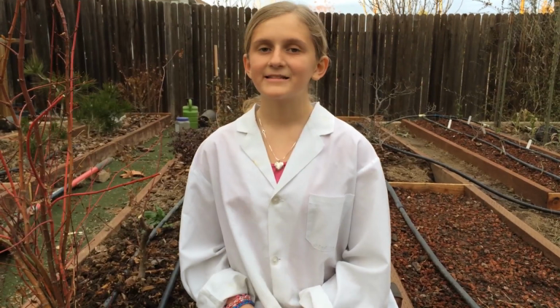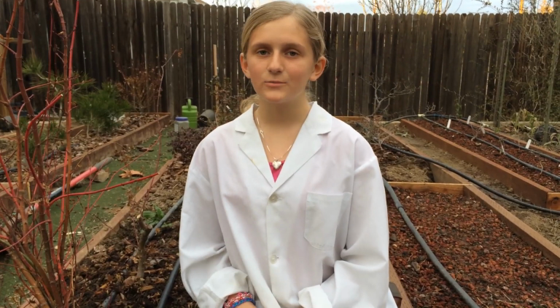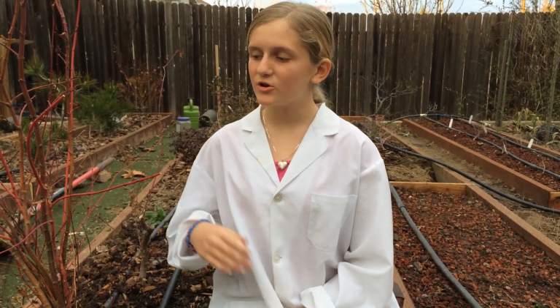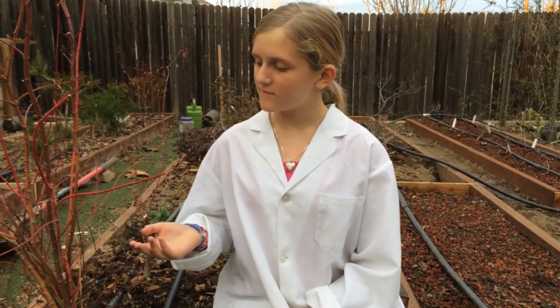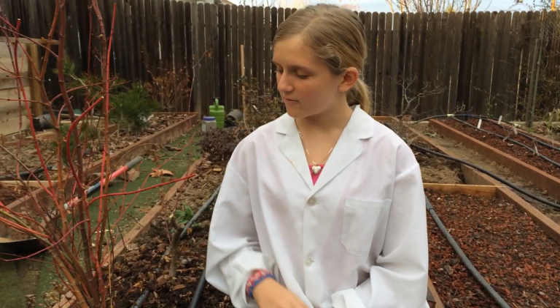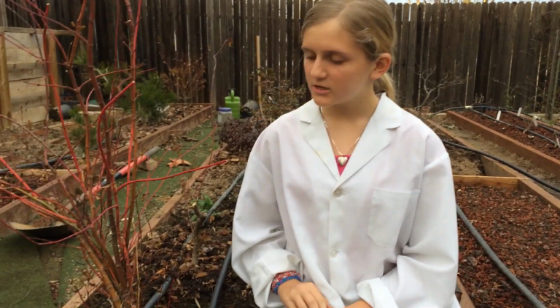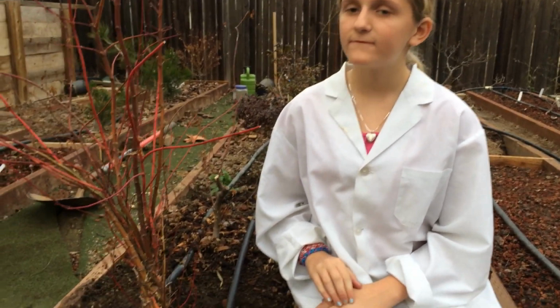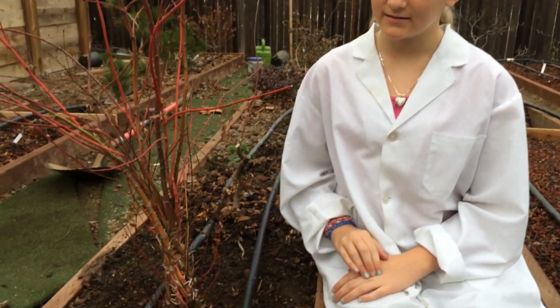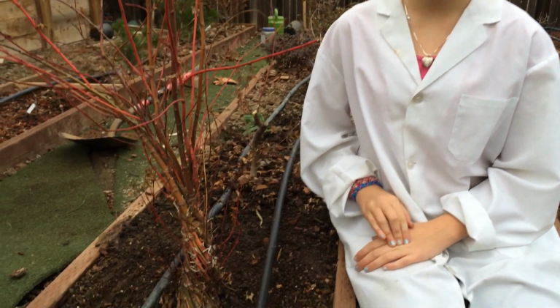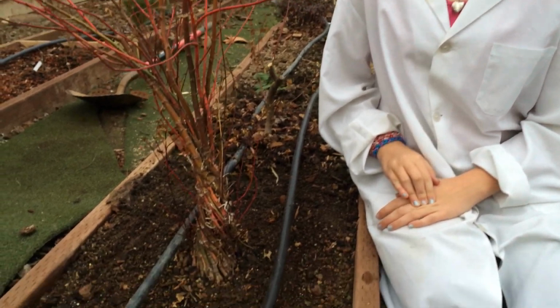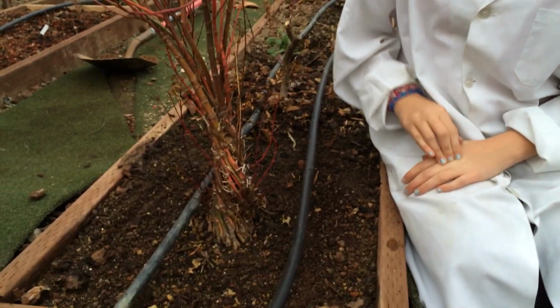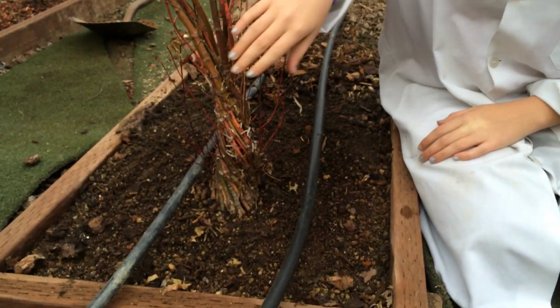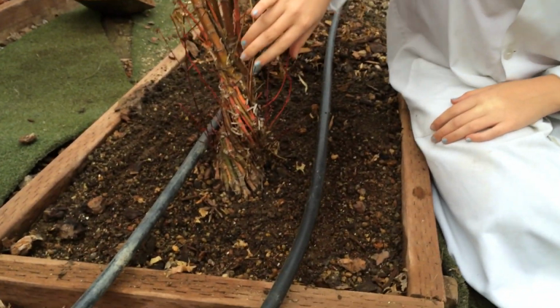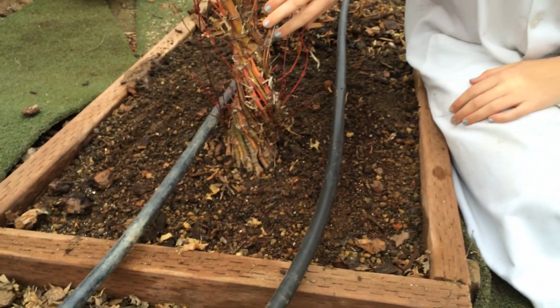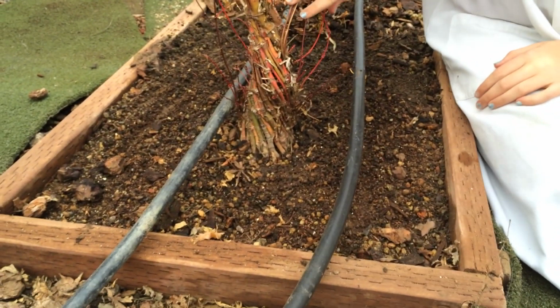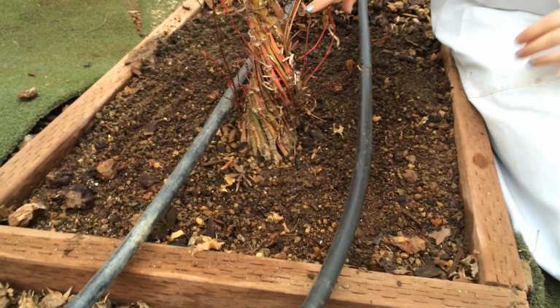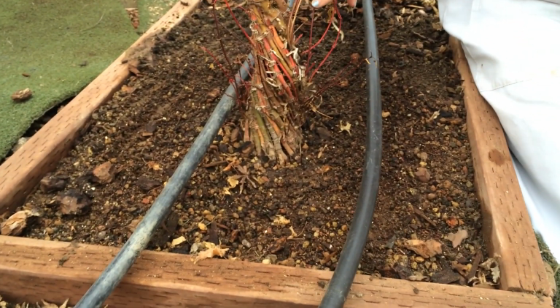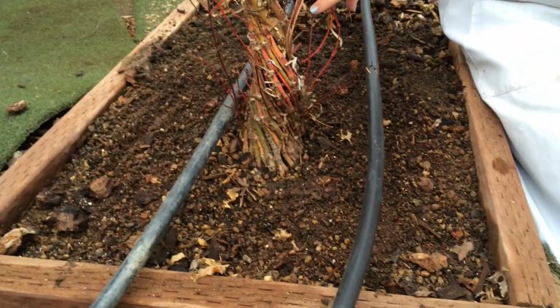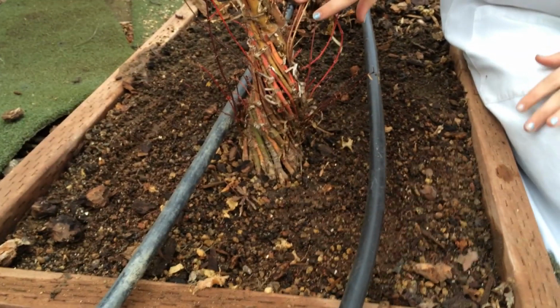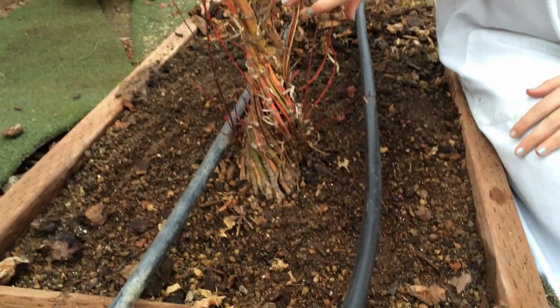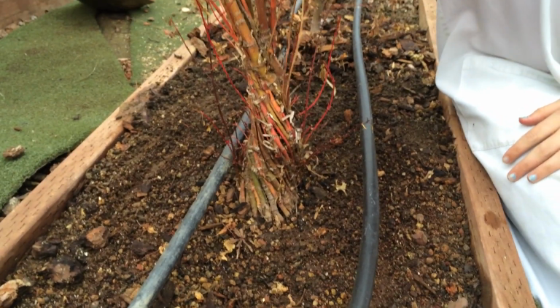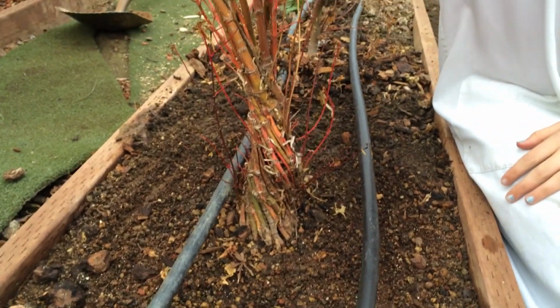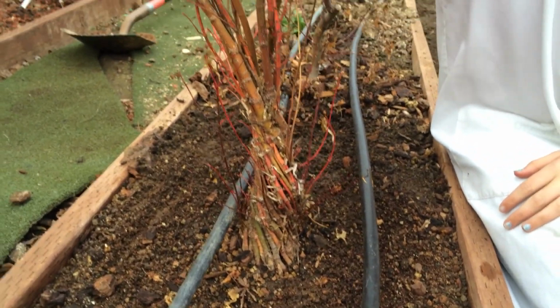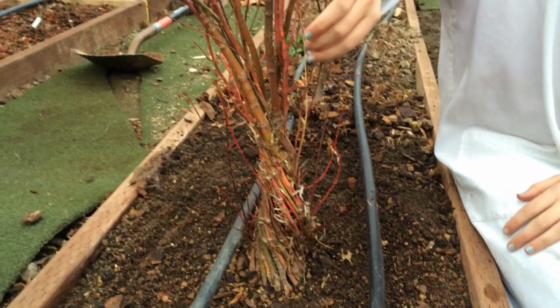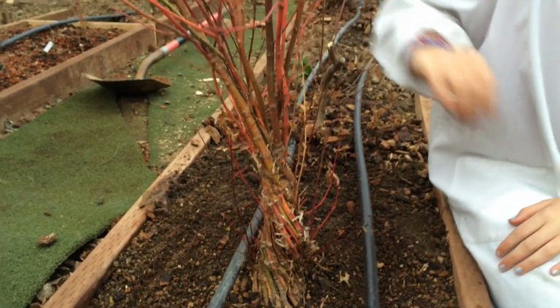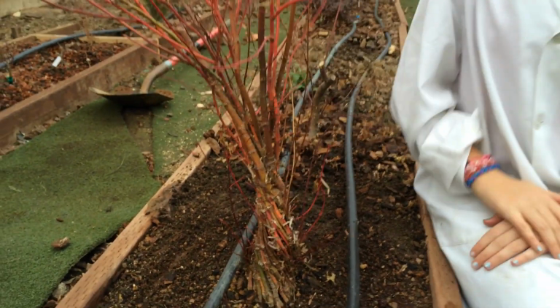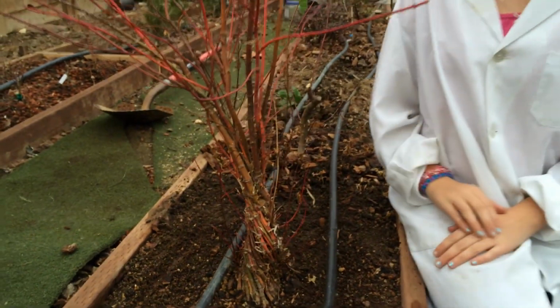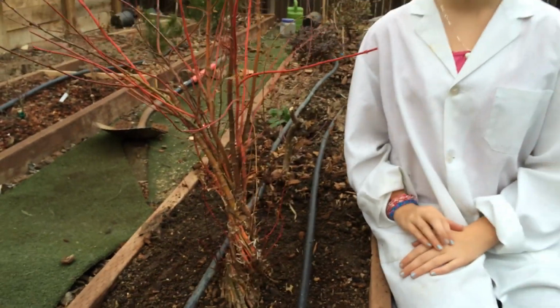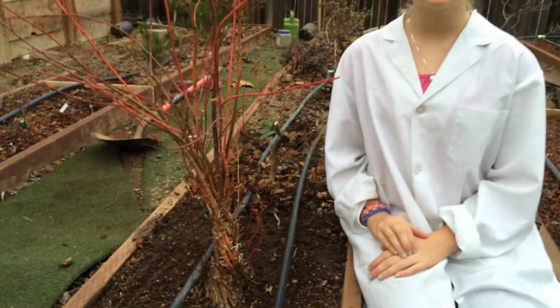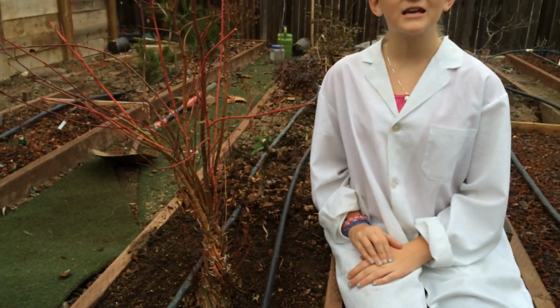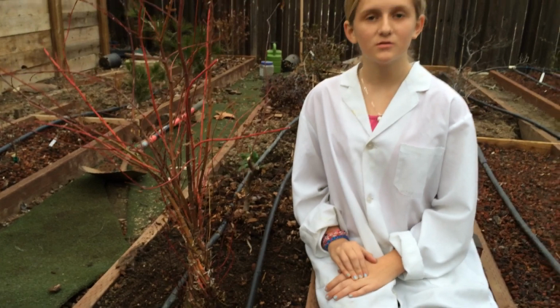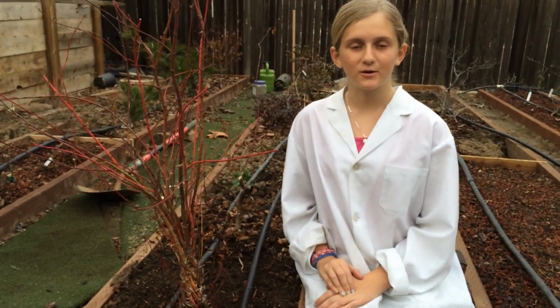Since this winter, all the leaves have fallen off, so we can finally take a closer look at the trunk. As you can see, there has been significant trunk fusion. Now, let's stick it up, trim the roots, and take a closer inspection.